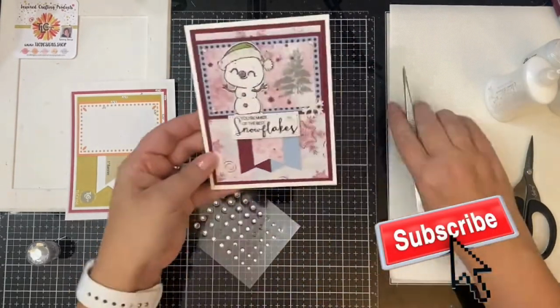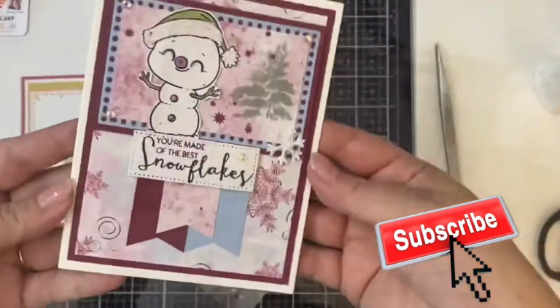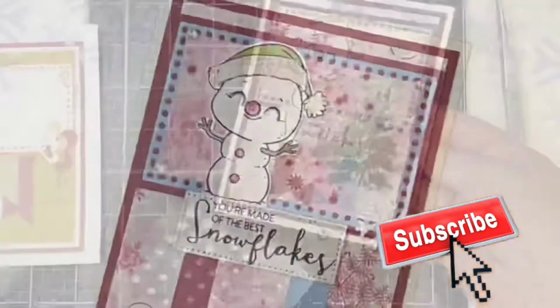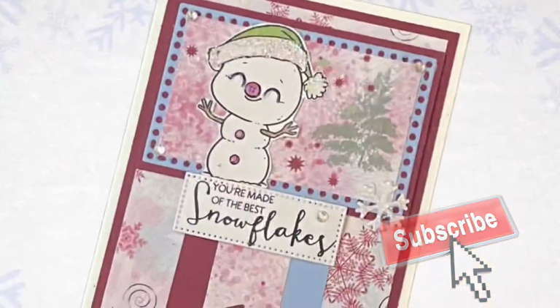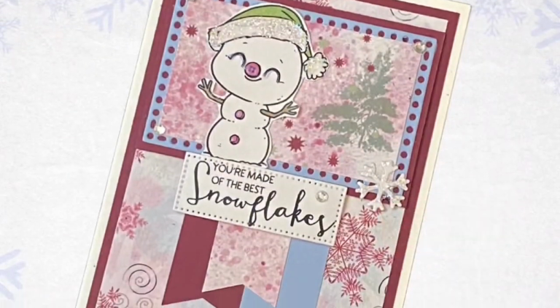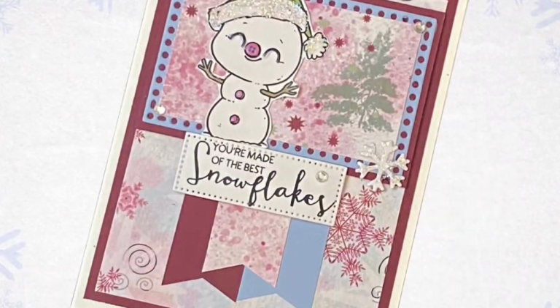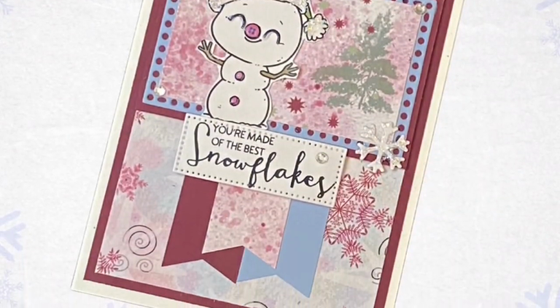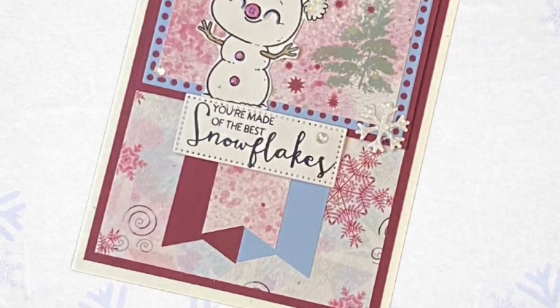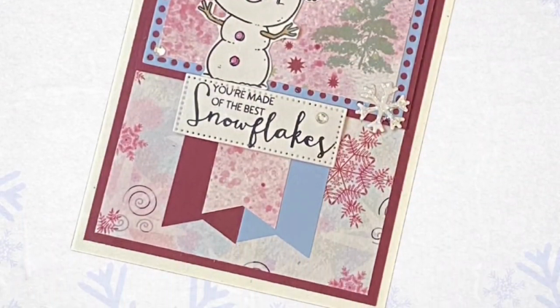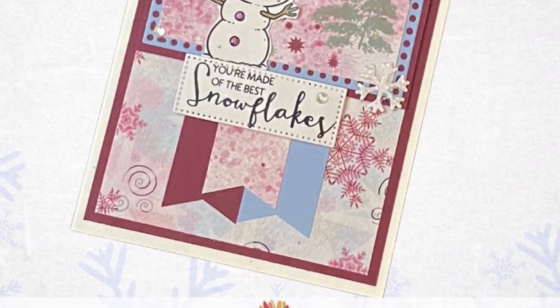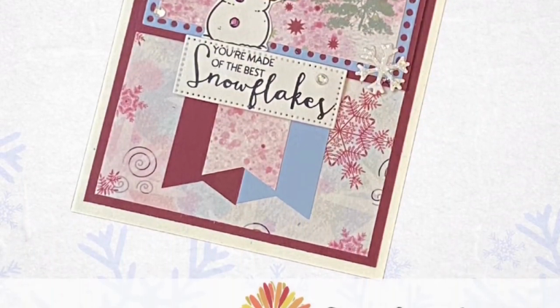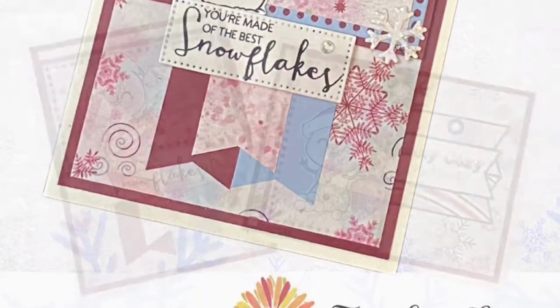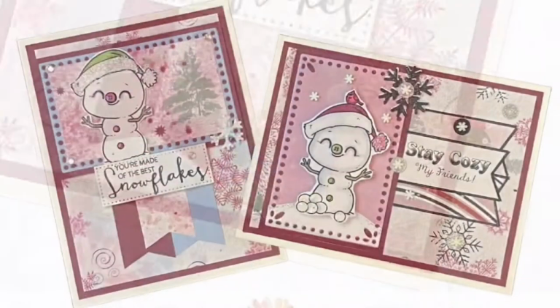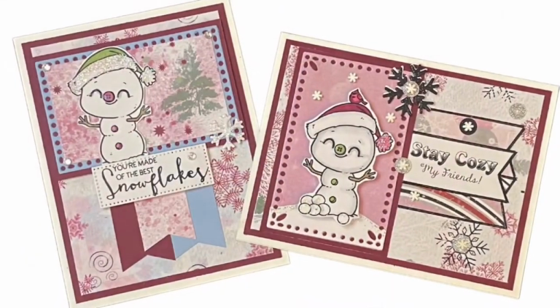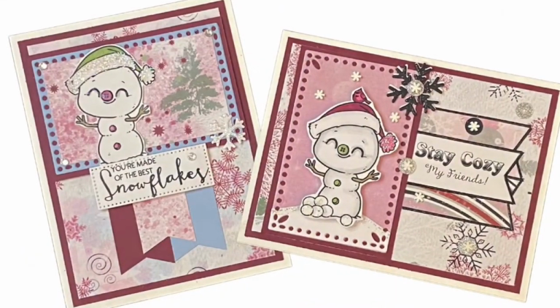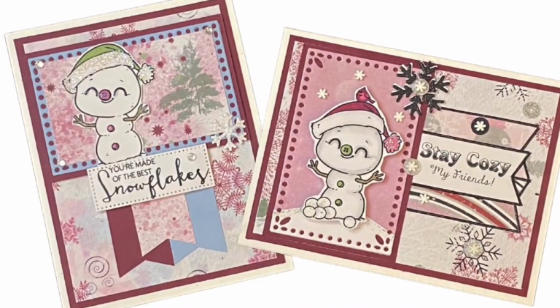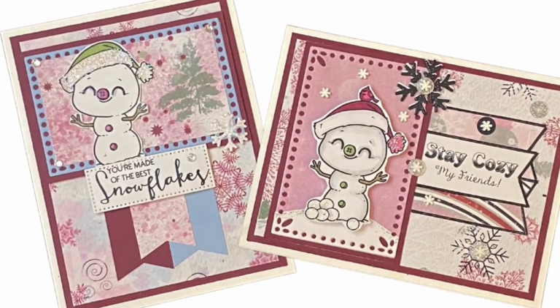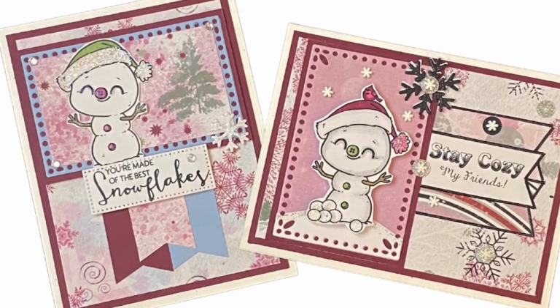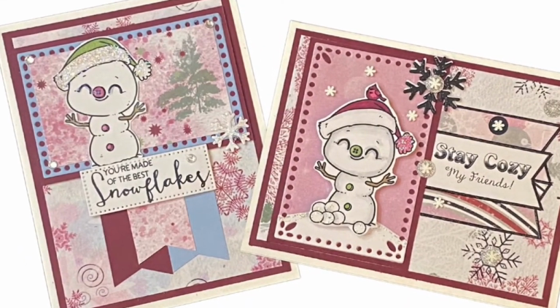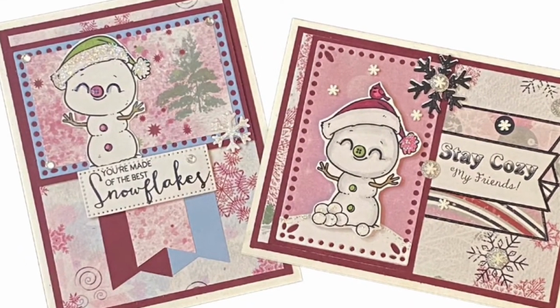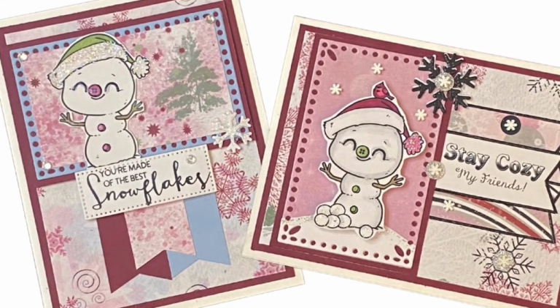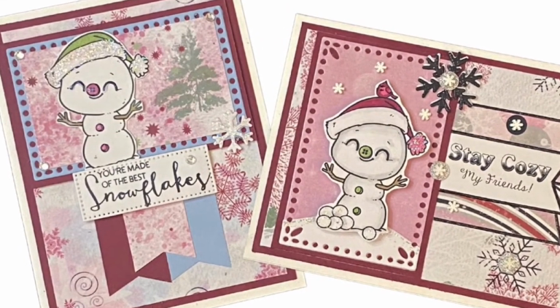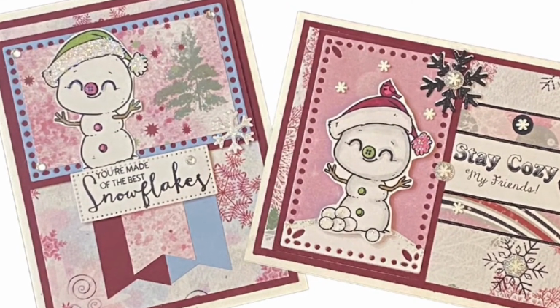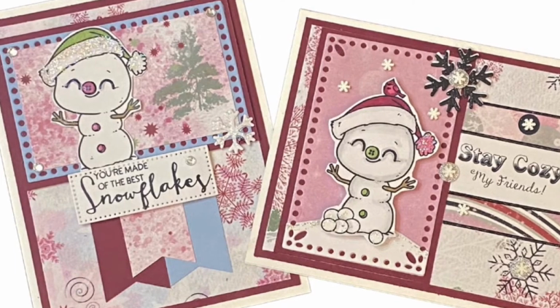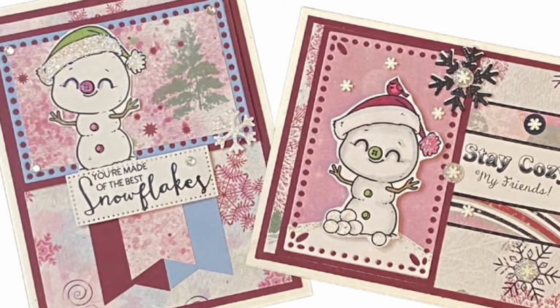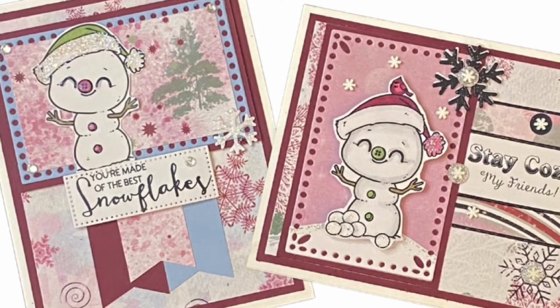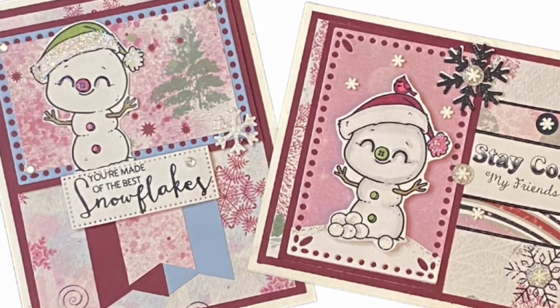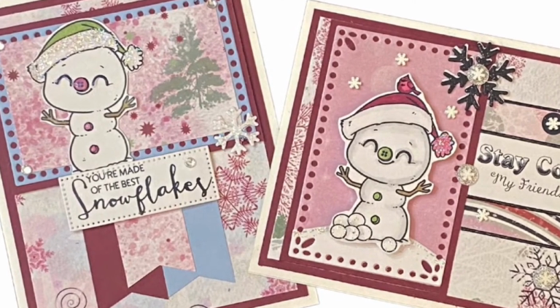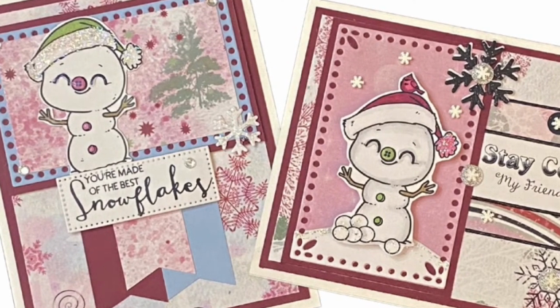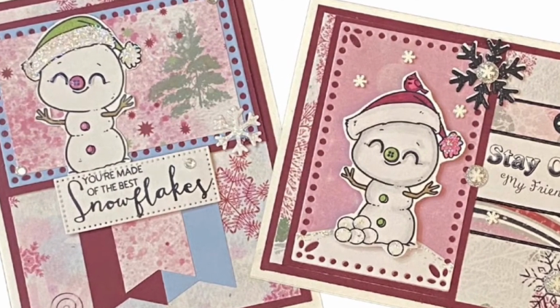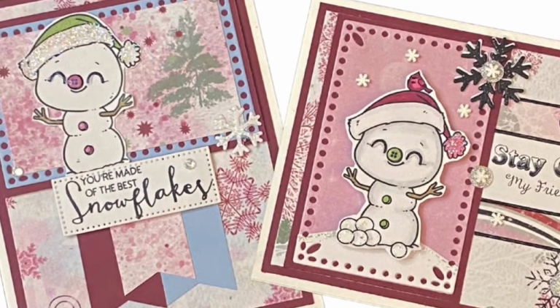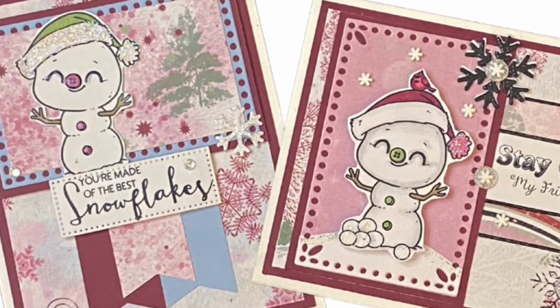And this finishes off card number two. Here are both cards that I made using sketch number 104. I think these turned out adorable. I really hope you like this card sketch, and I hope that you'll join in on the TLC Designs Sketch Challenge and get creative with me.